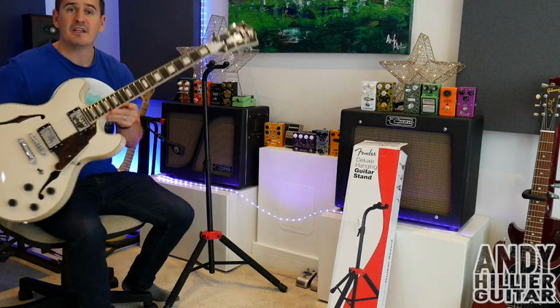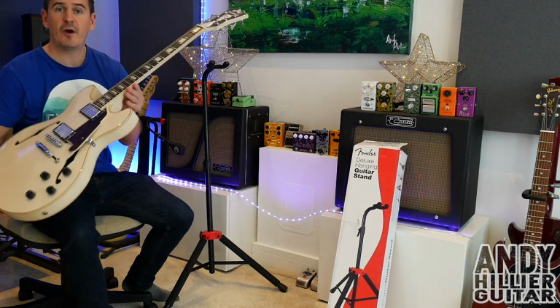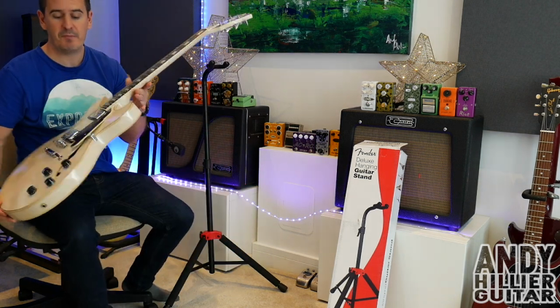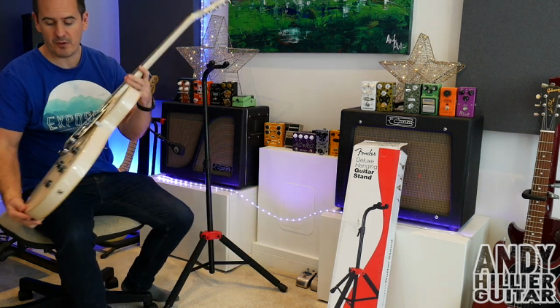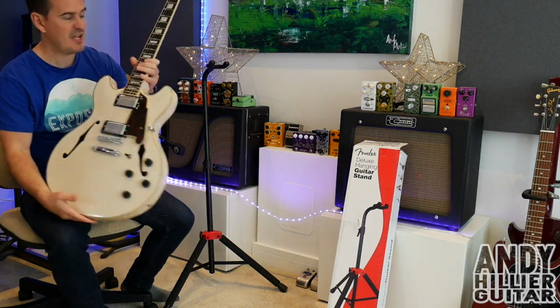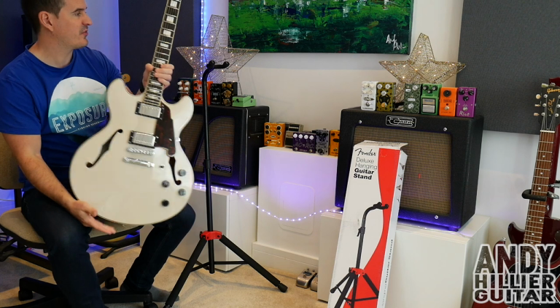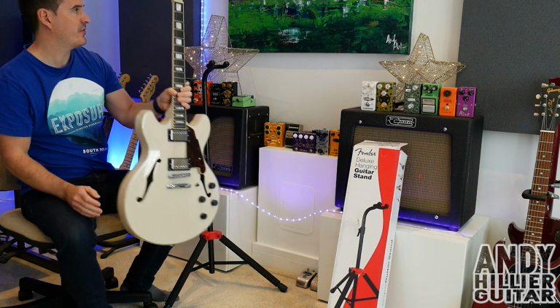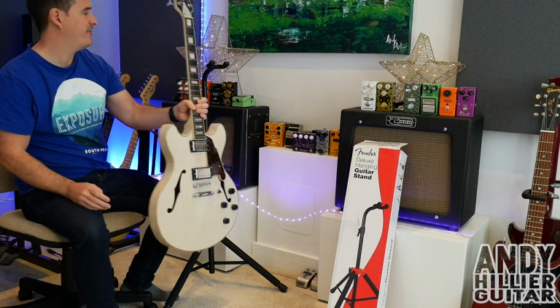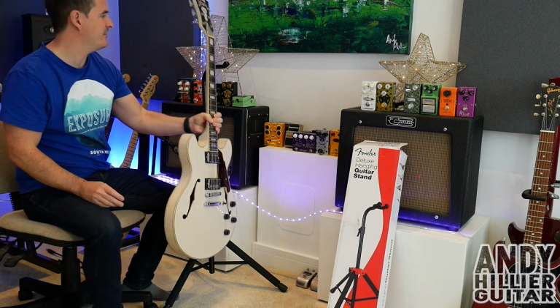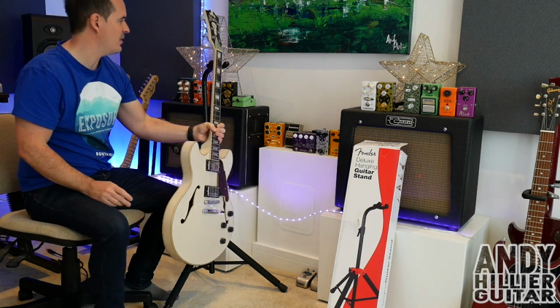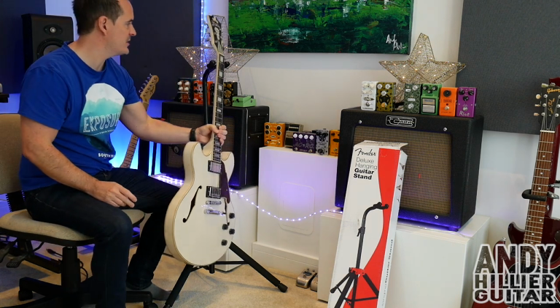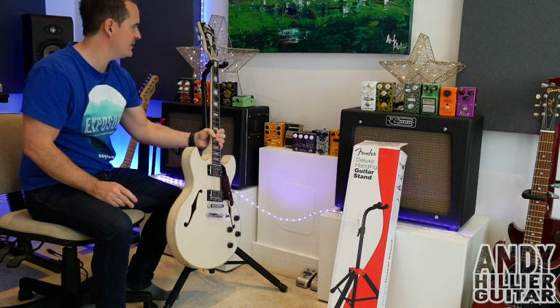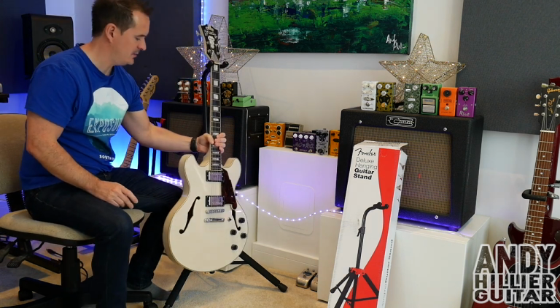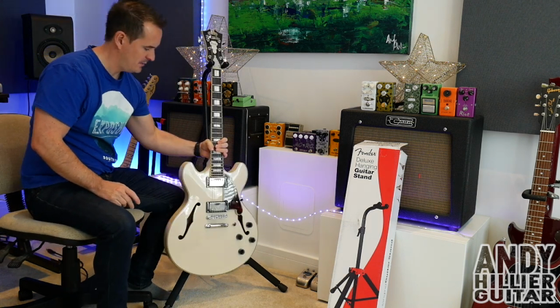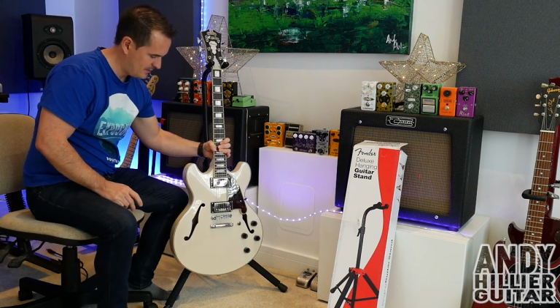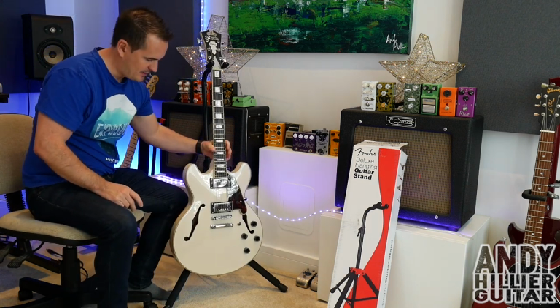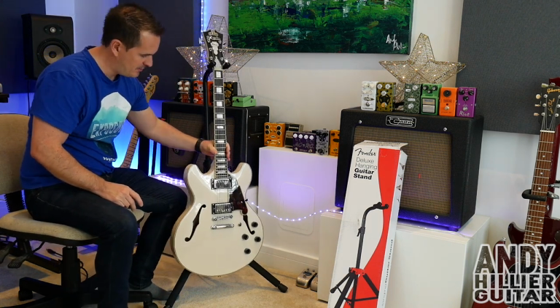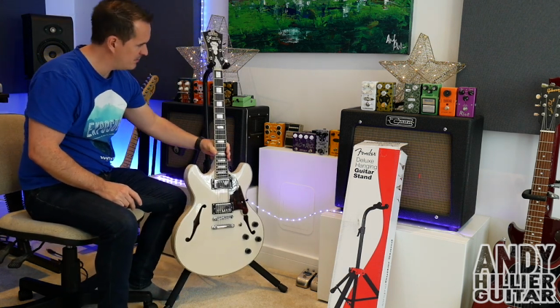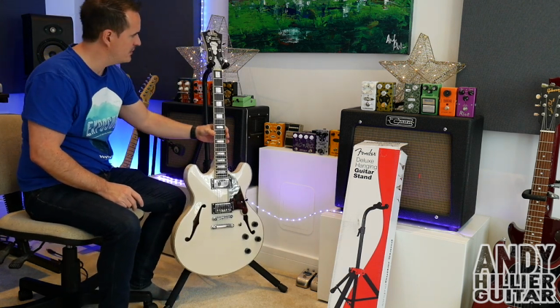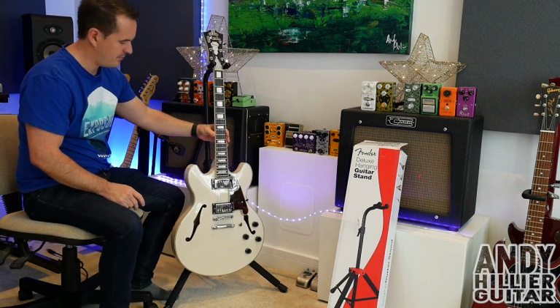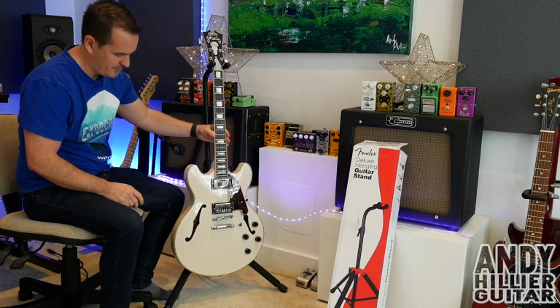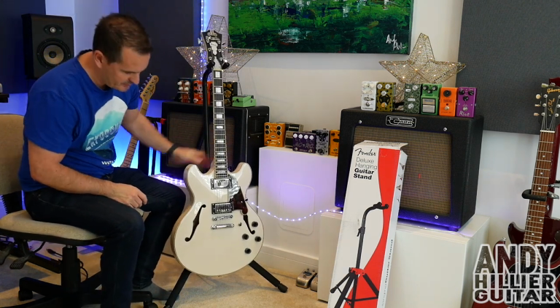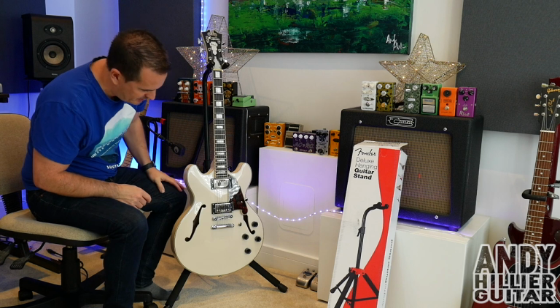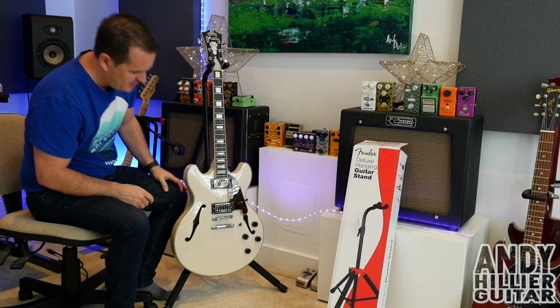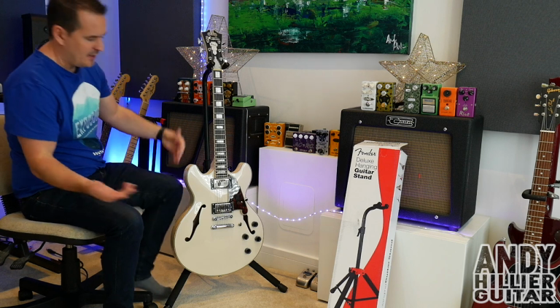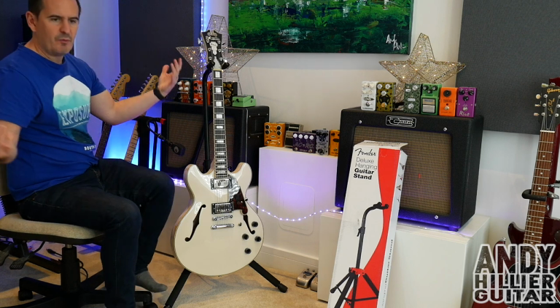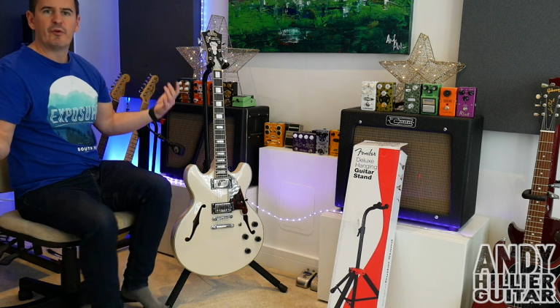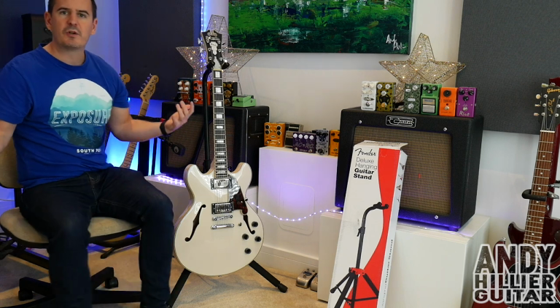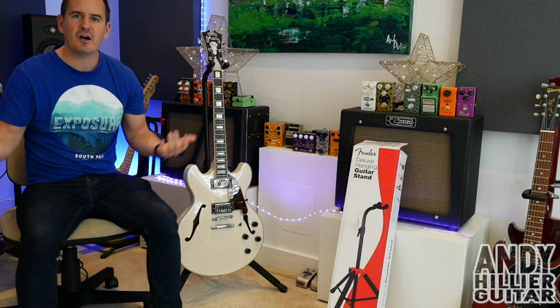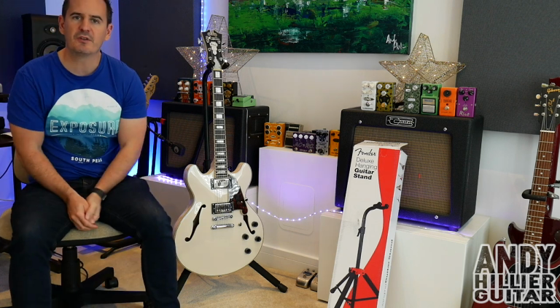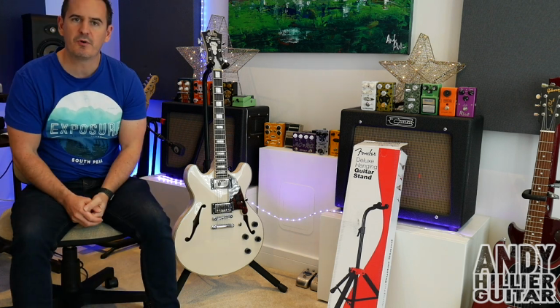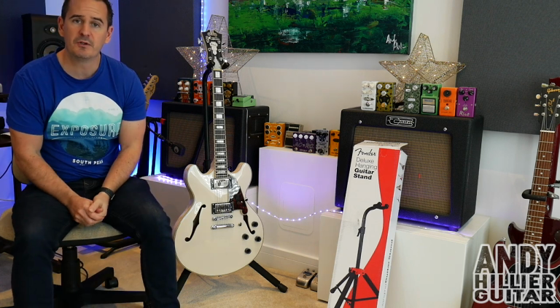Let's try a big body ES335 style guitar. Yep, no problems there. Works with all guitars, no problem at all.